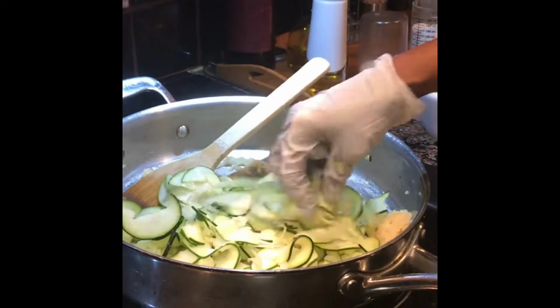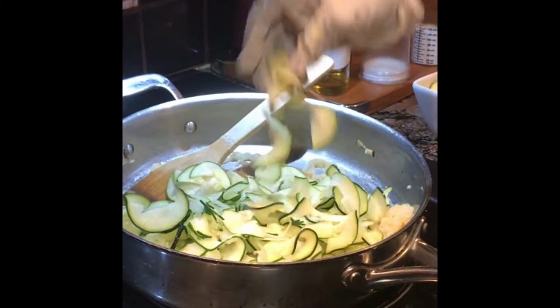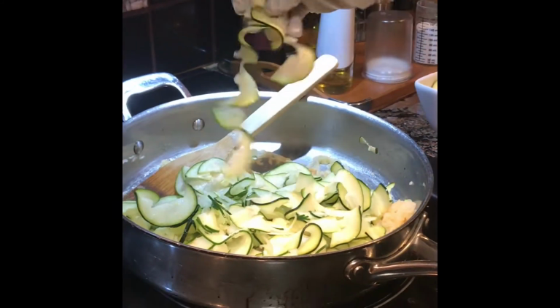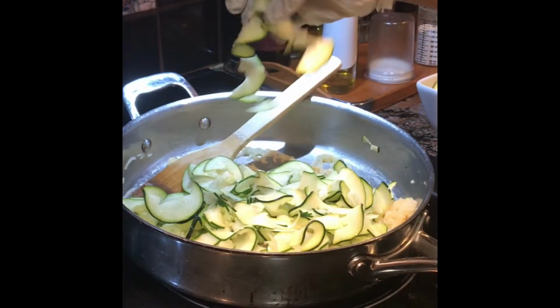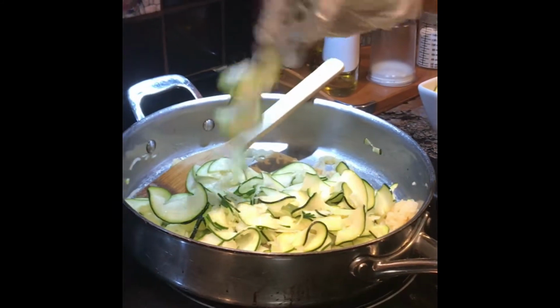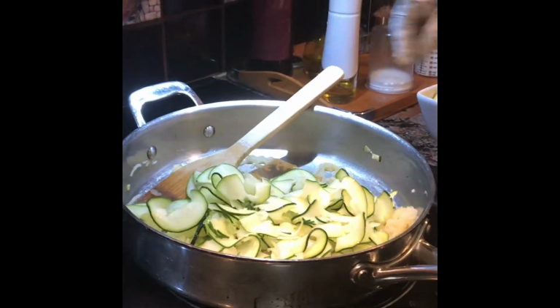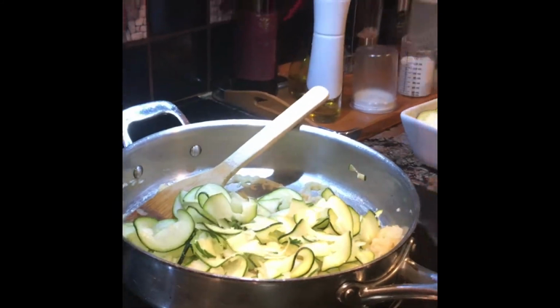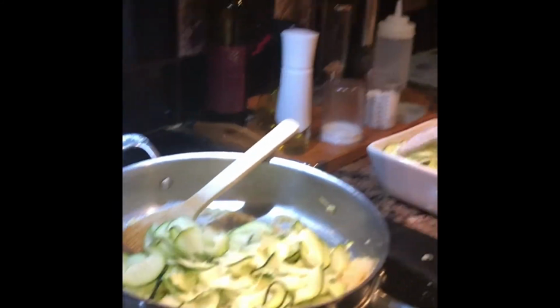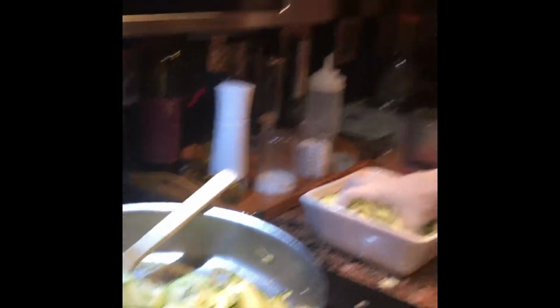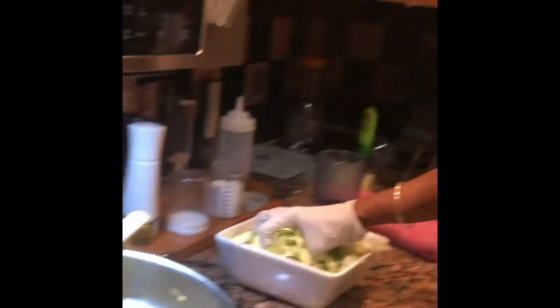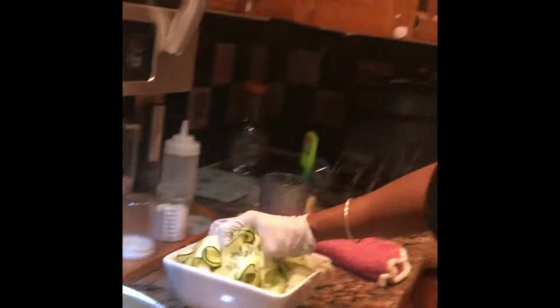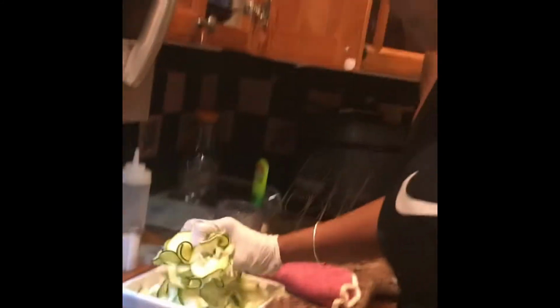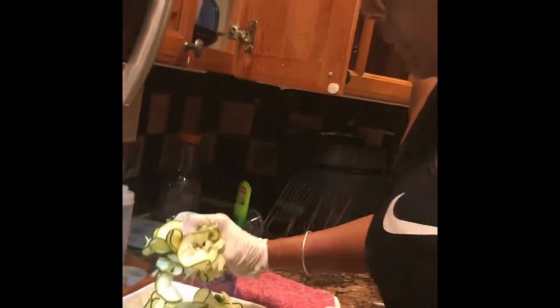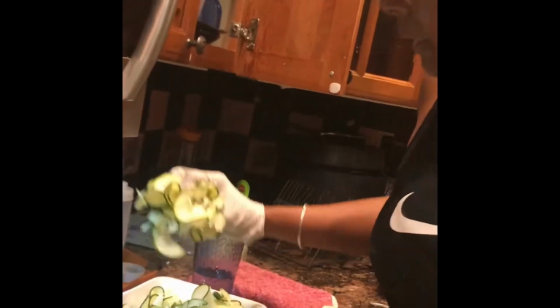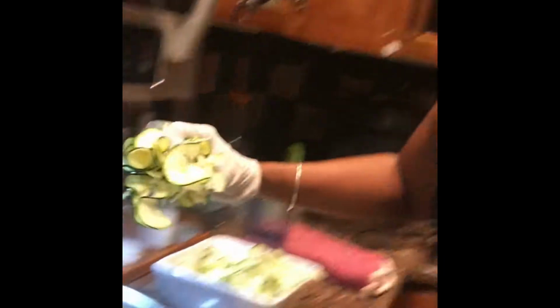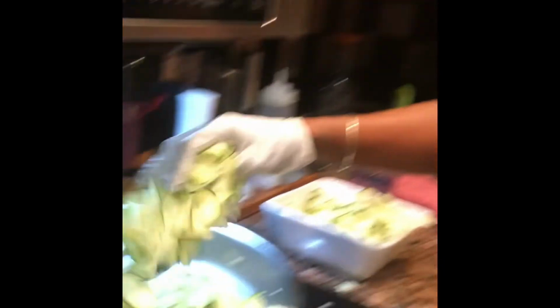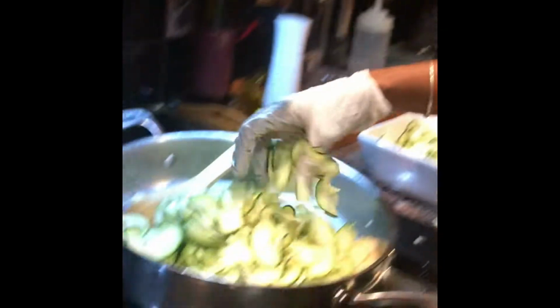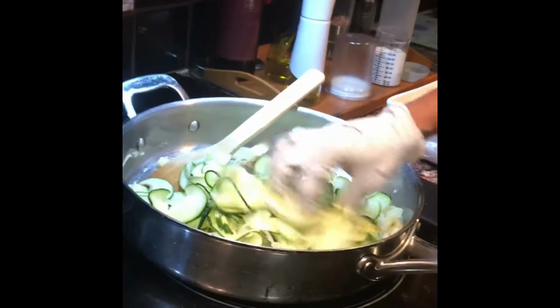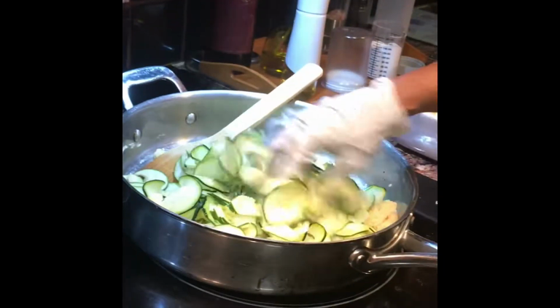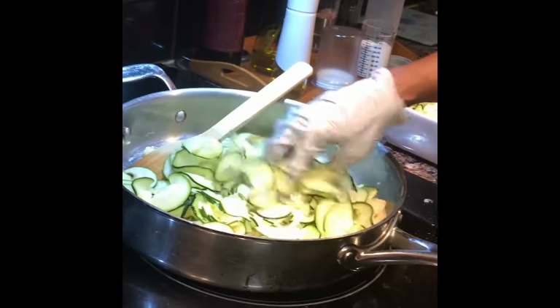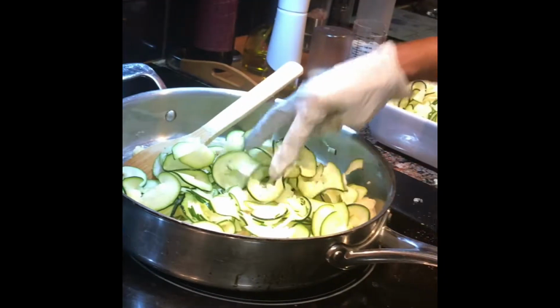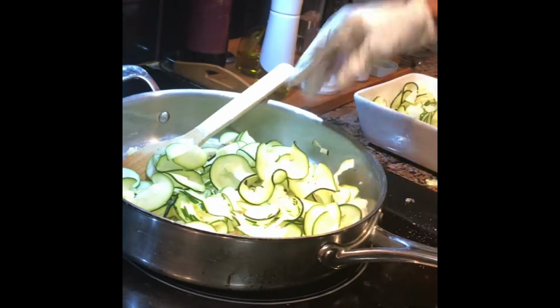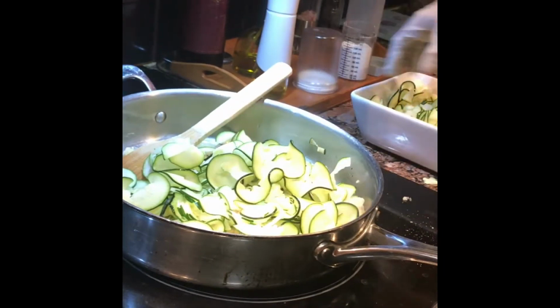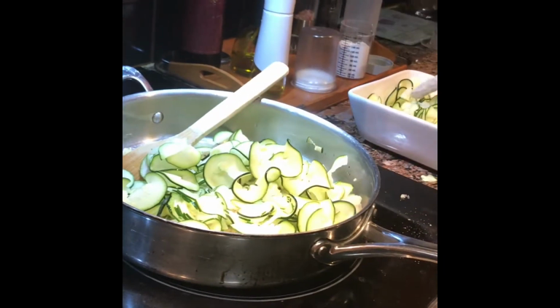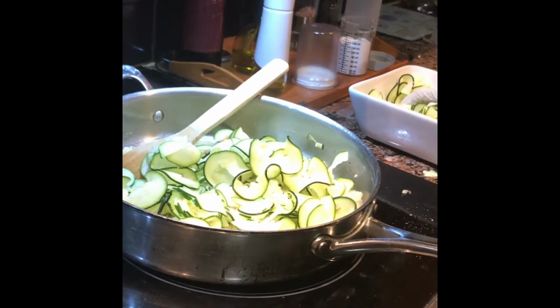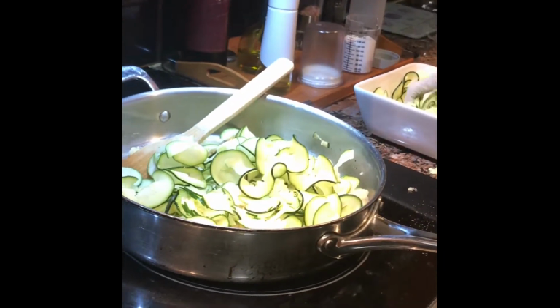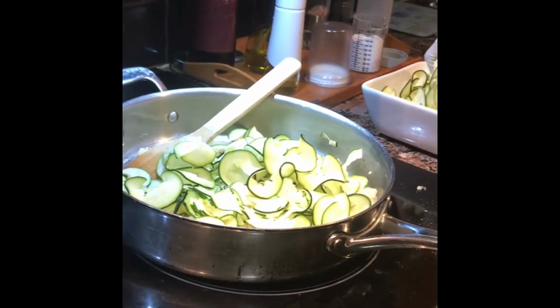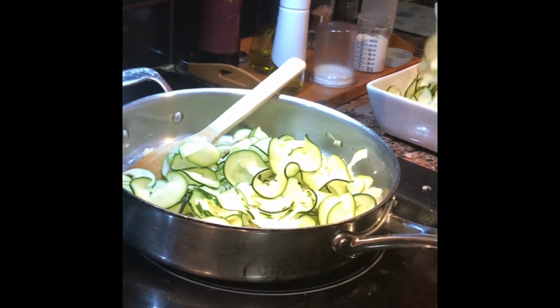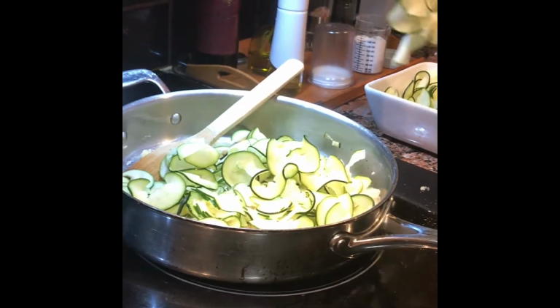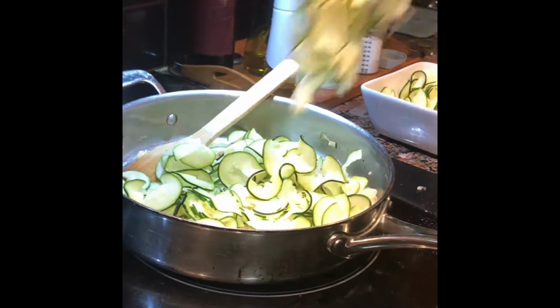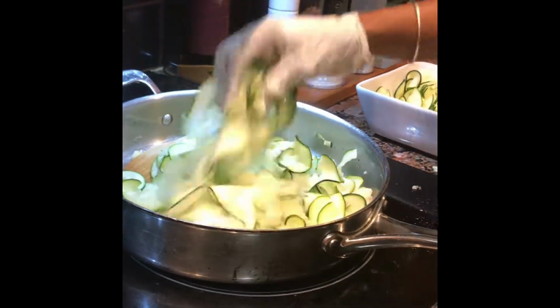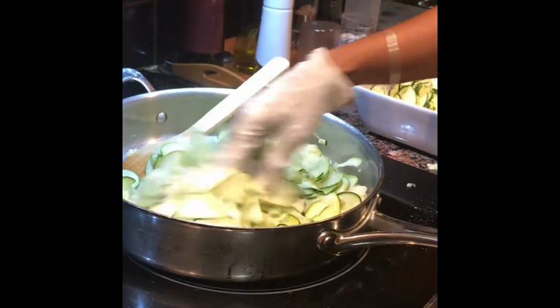And you see the pretty ribbons? We're going to put all this in, and we're going to let this all cook down.